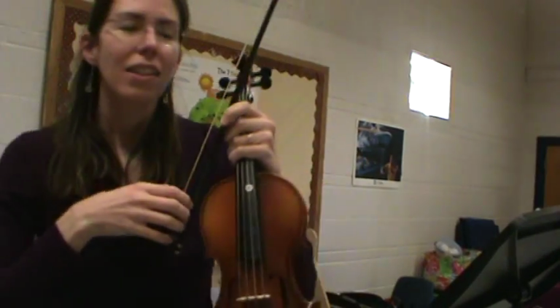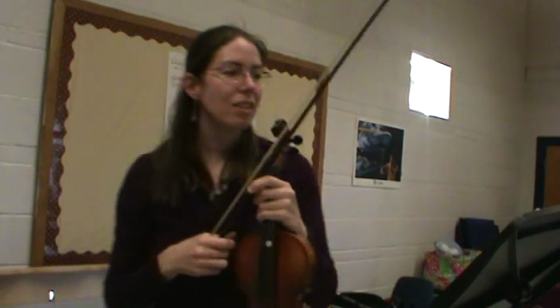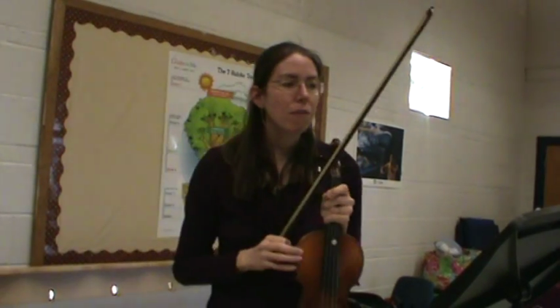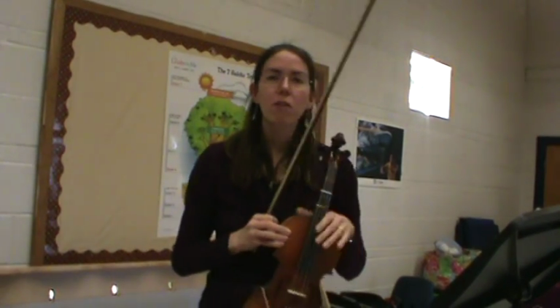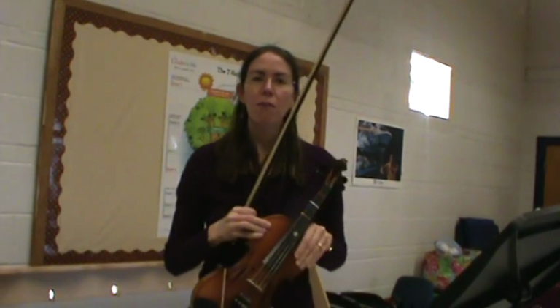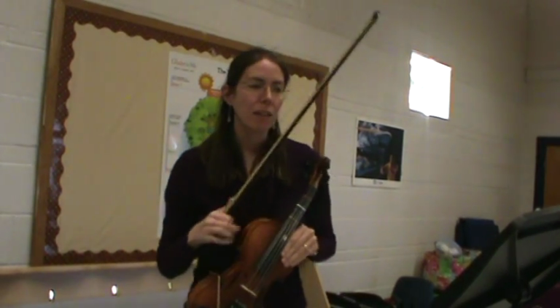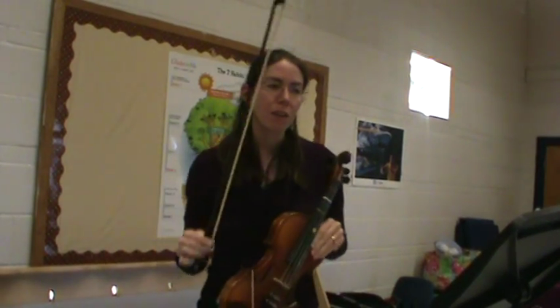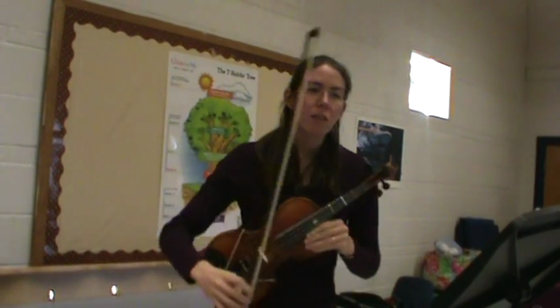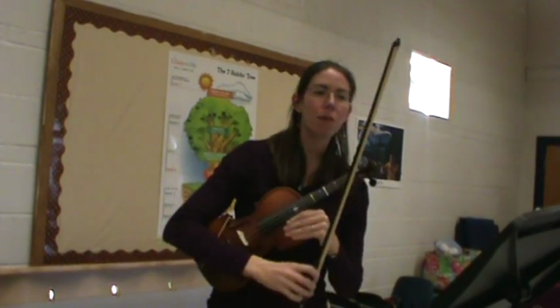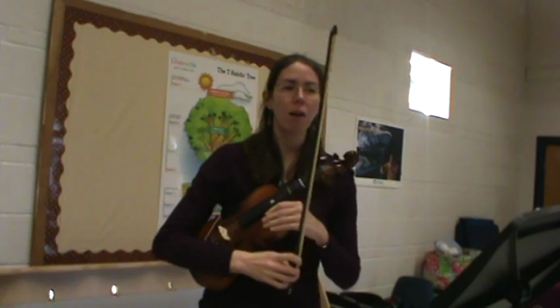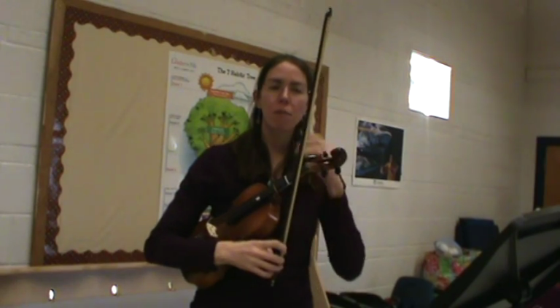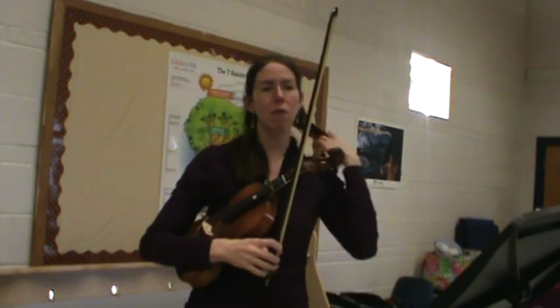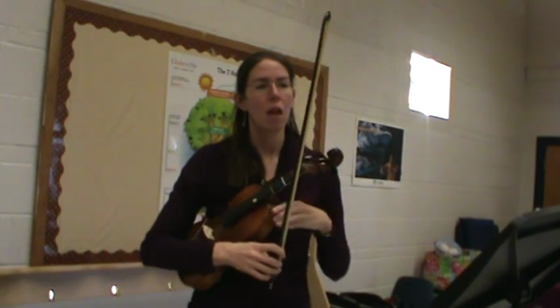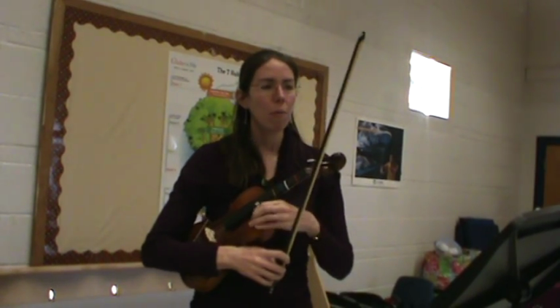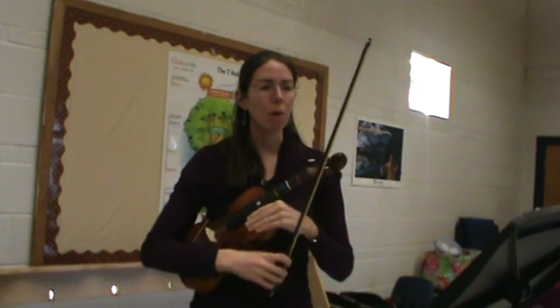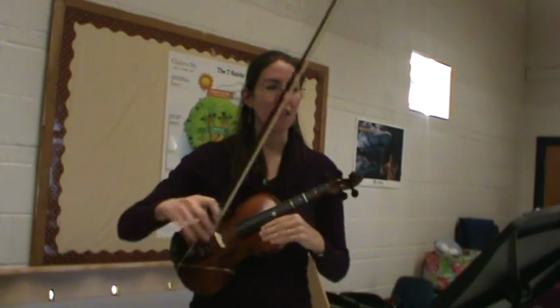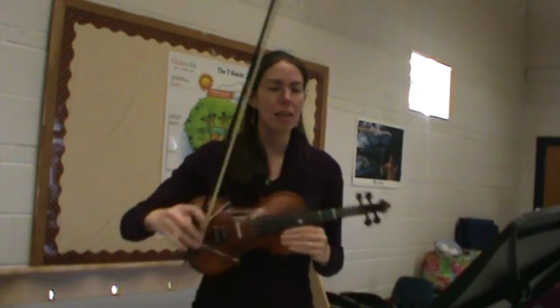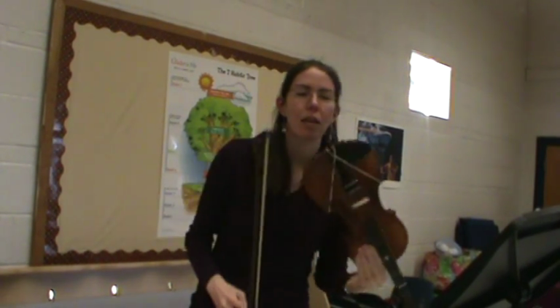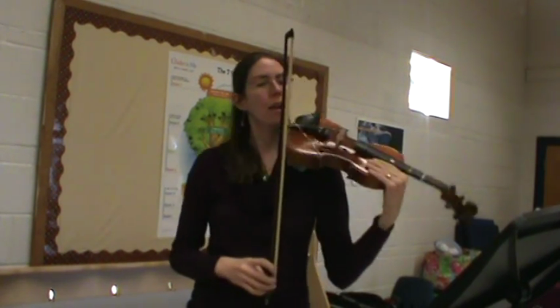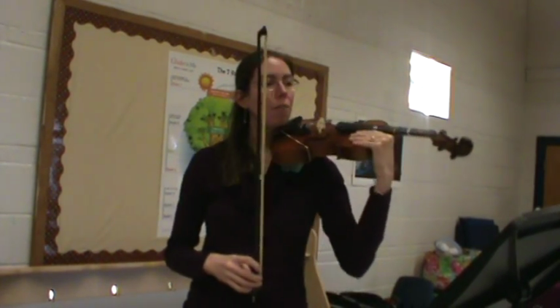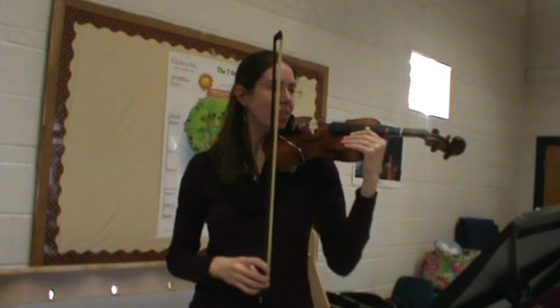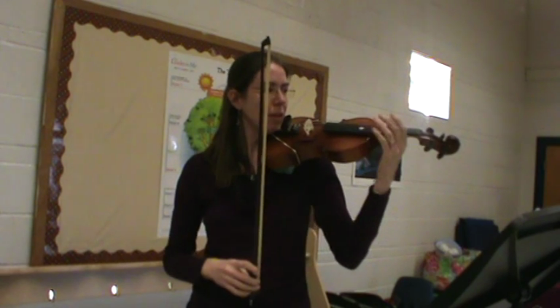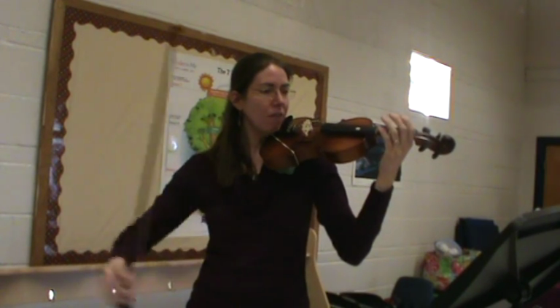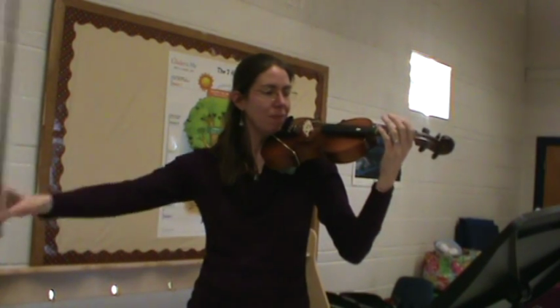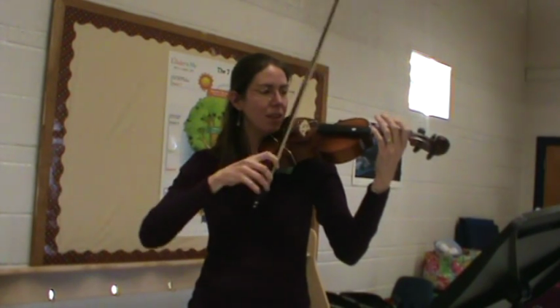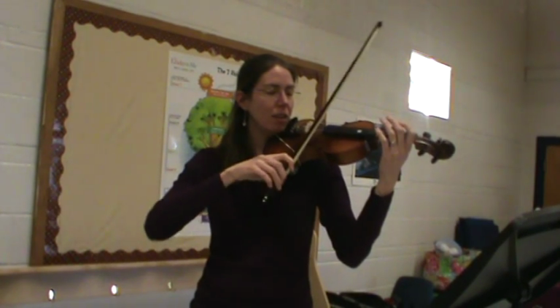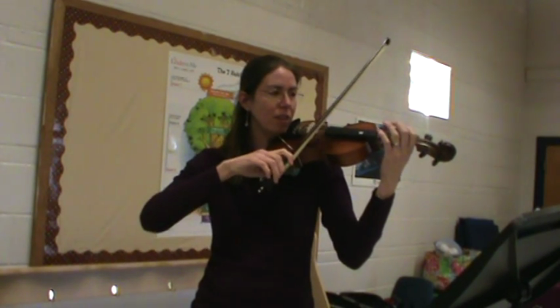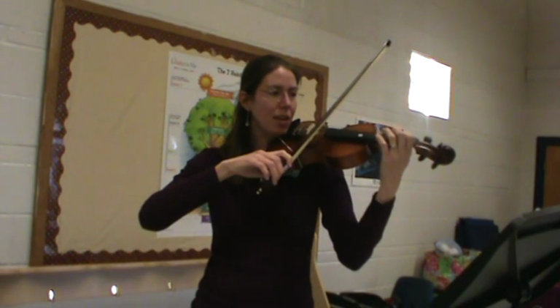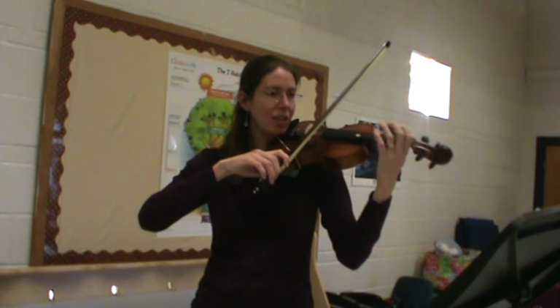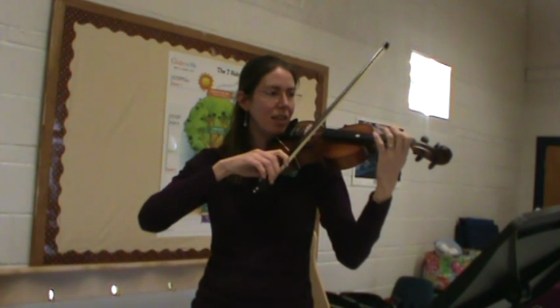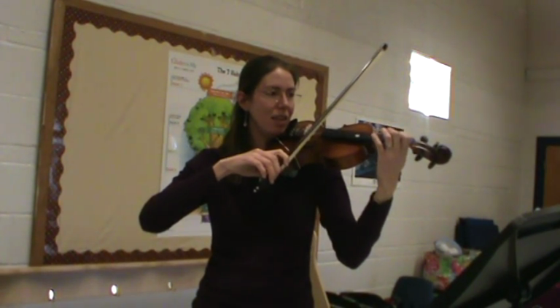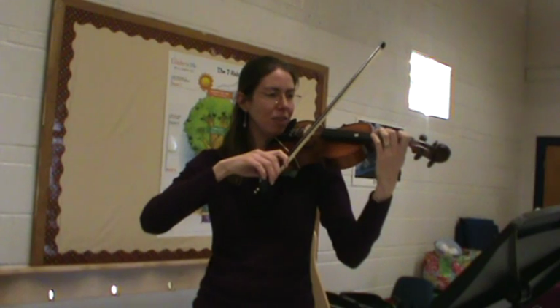This is Beethoven's Ode to Joy for violin and viola. This time I'm going to play it all of the way through. Remember the bow lift at the end? This time I'm playing it on viola. So get your F sharp ready. F sharp.